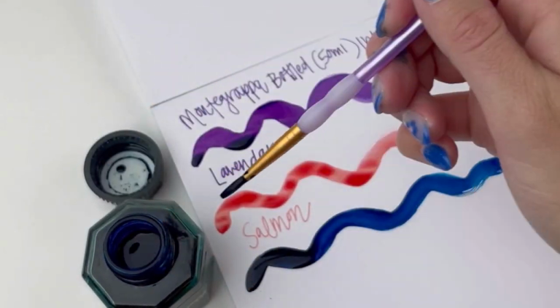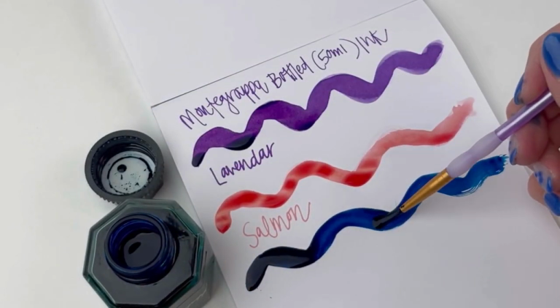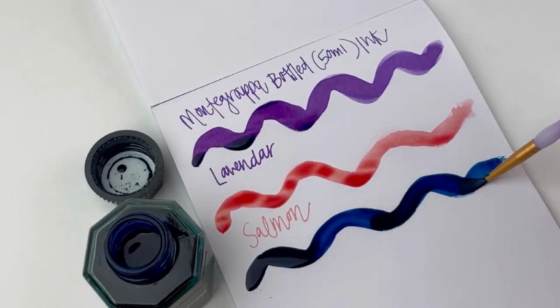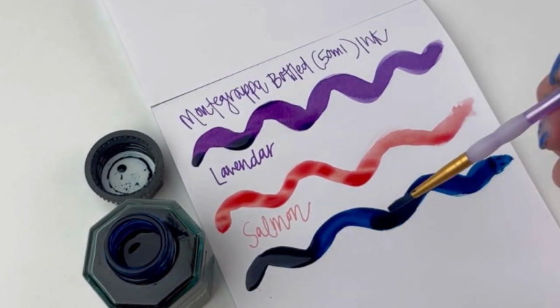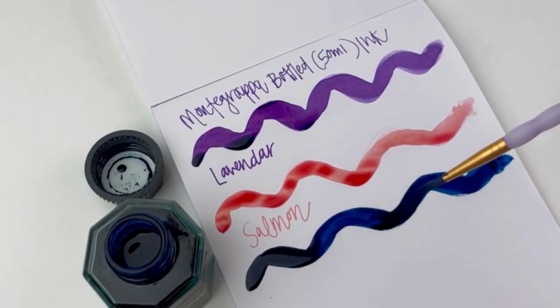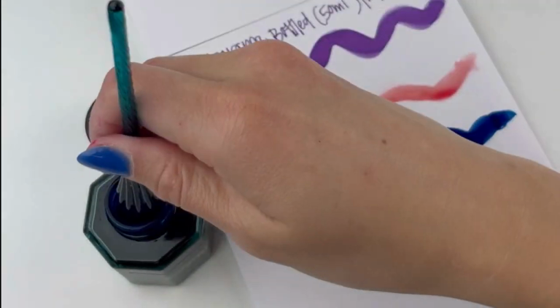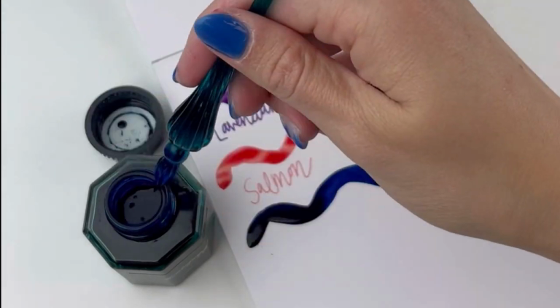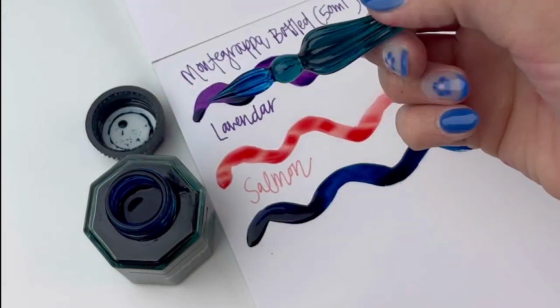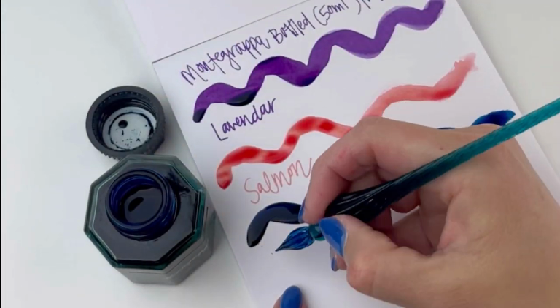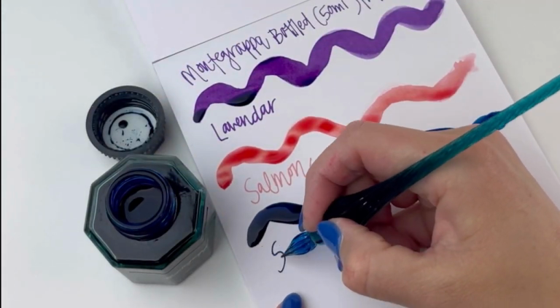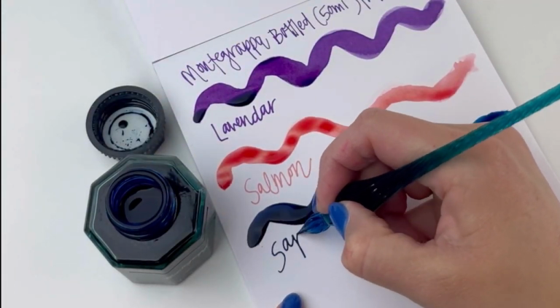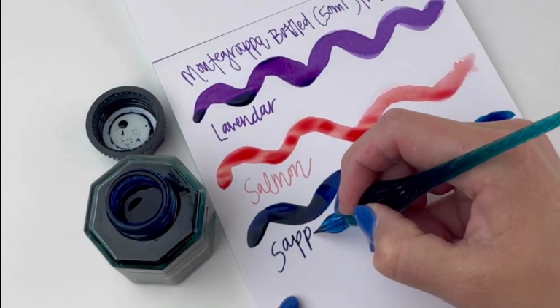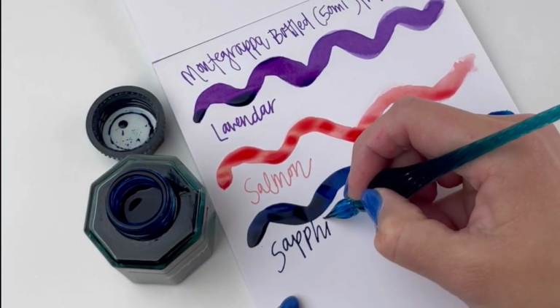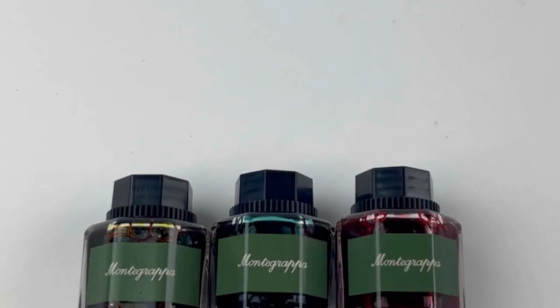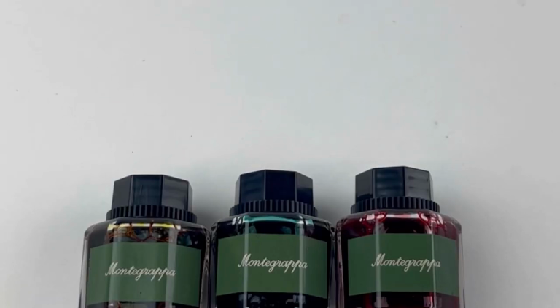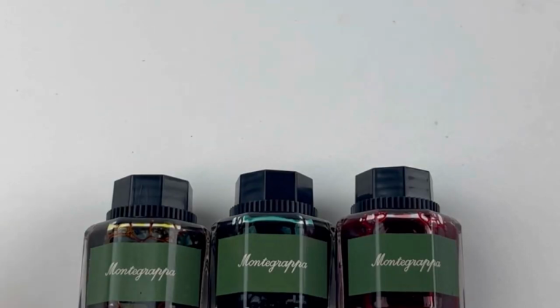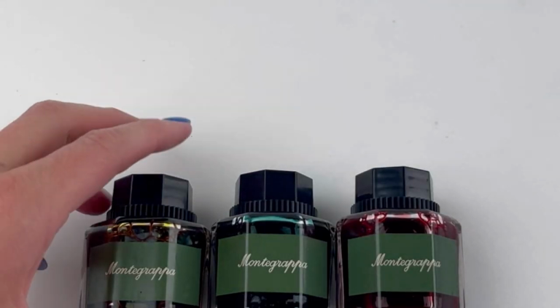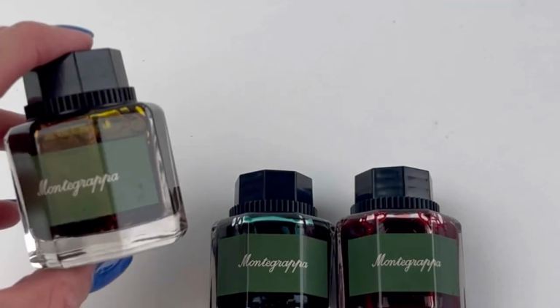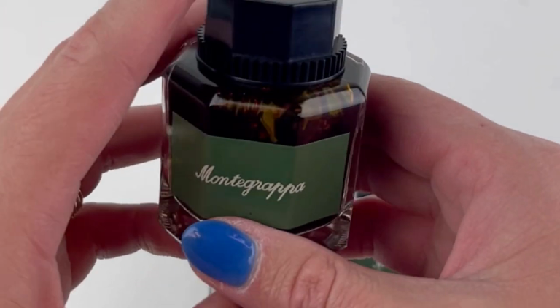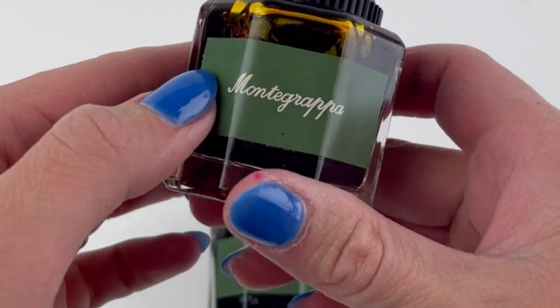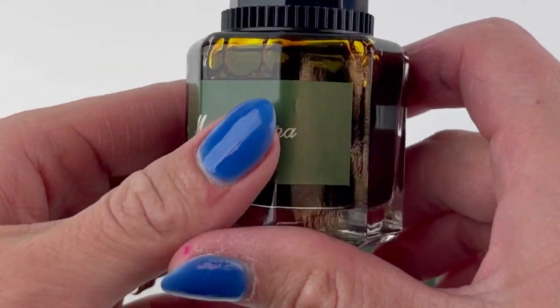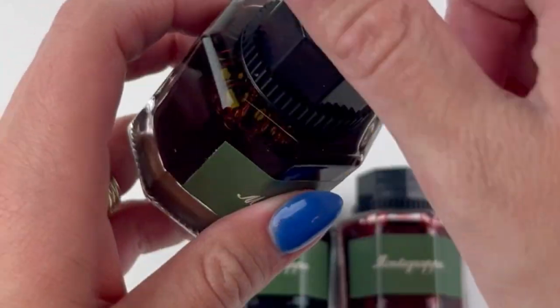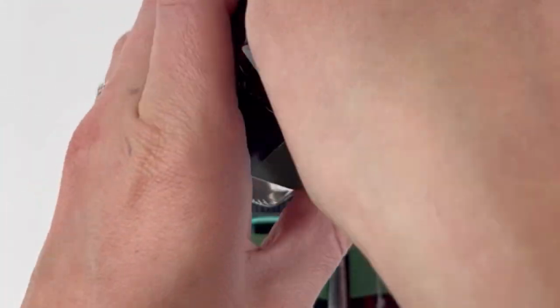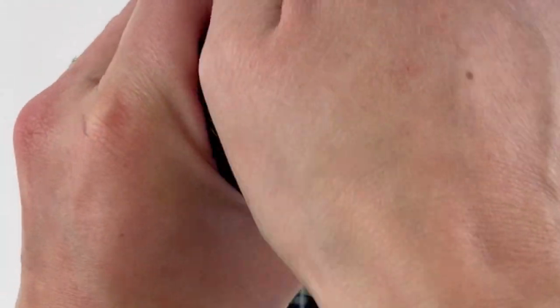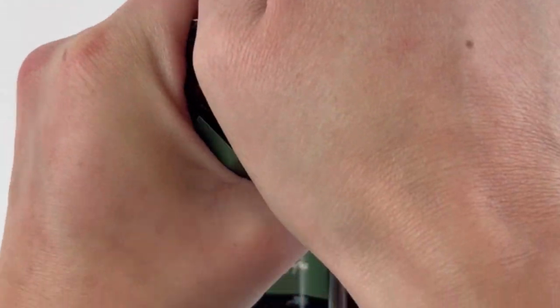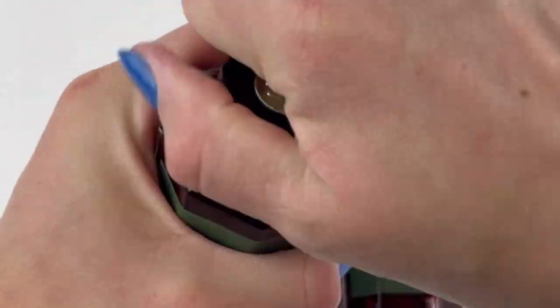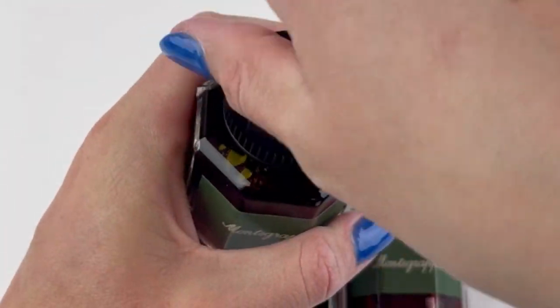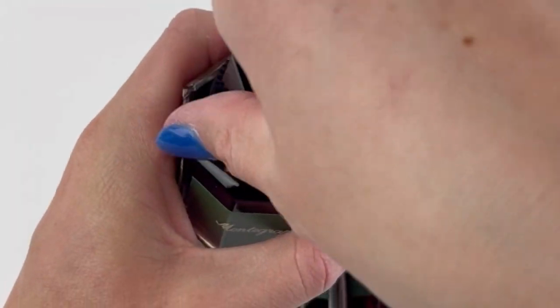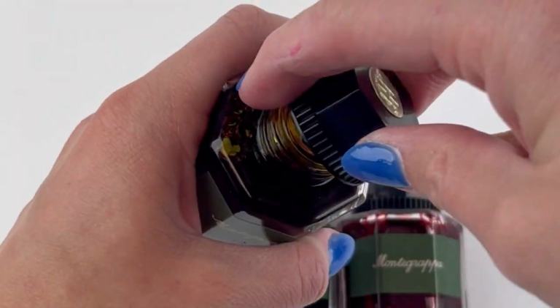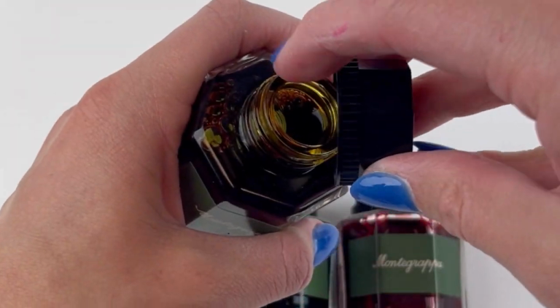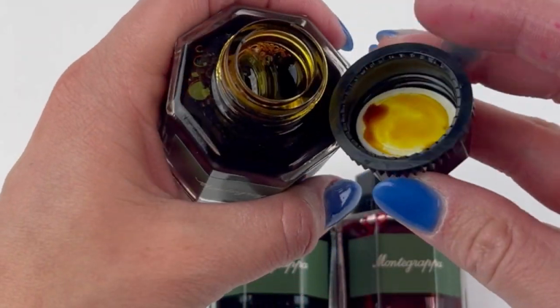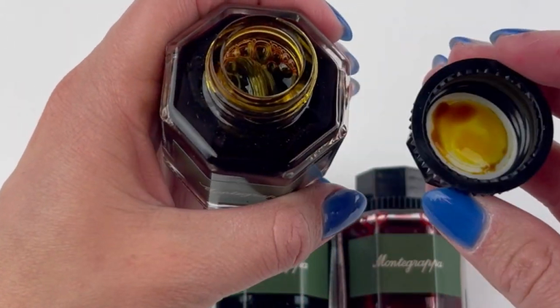I actually gasped out loud when this ink went onto the paper. It was so dark and vibrant, and I love the way it looks dry. You'll have to wait until the end of the video to see how it looked dried.